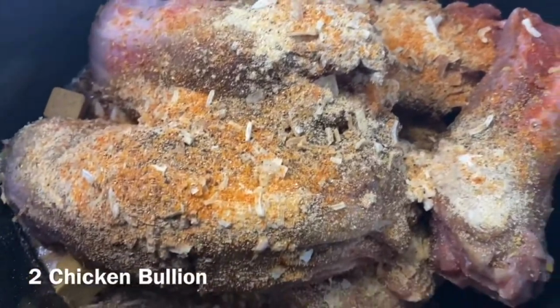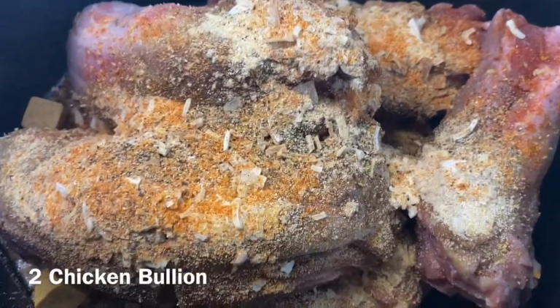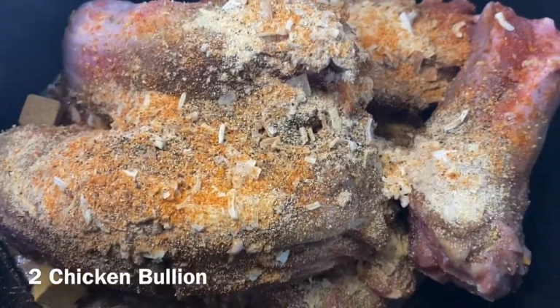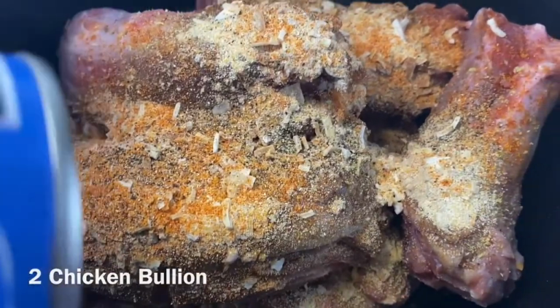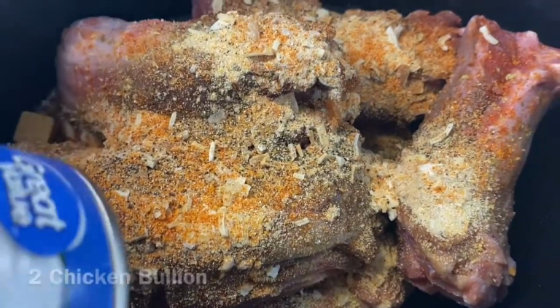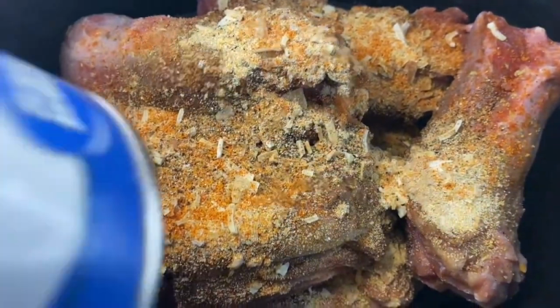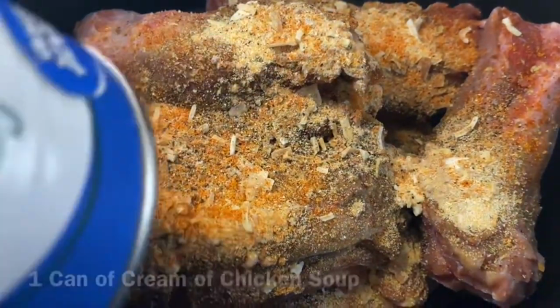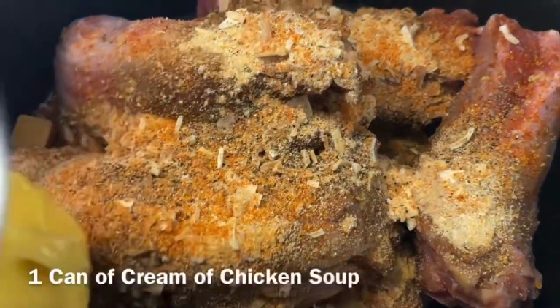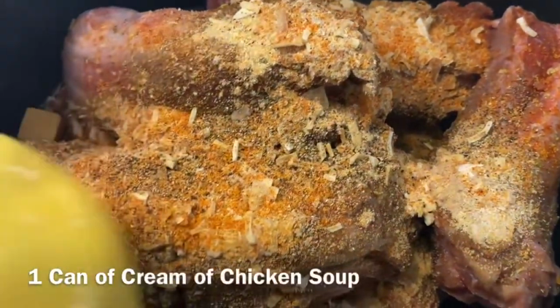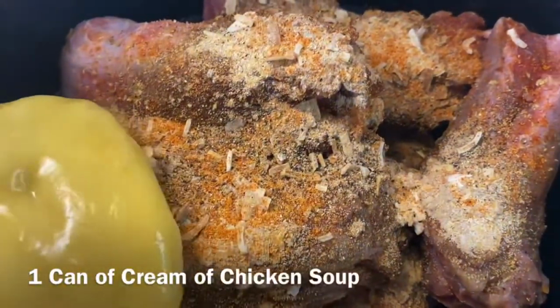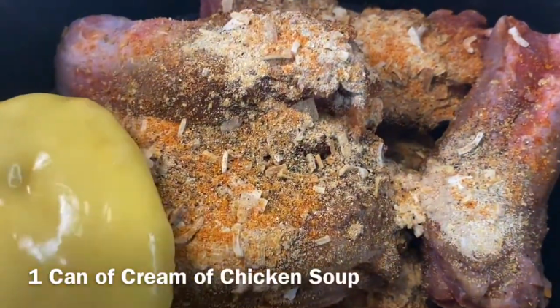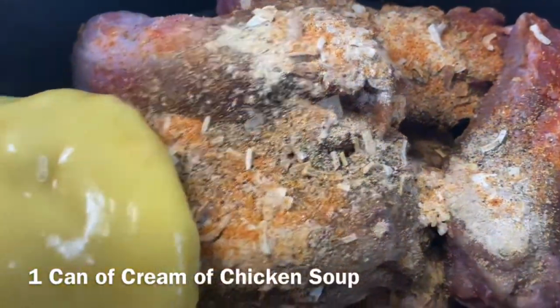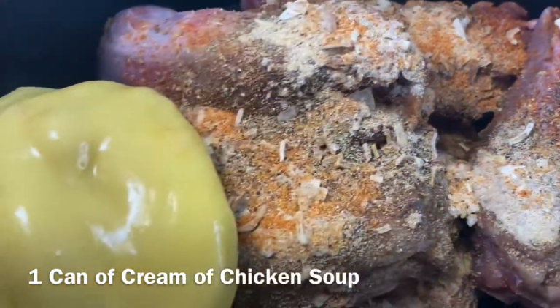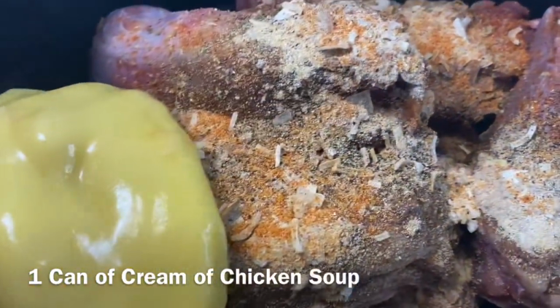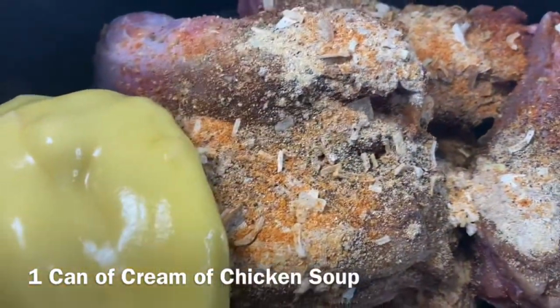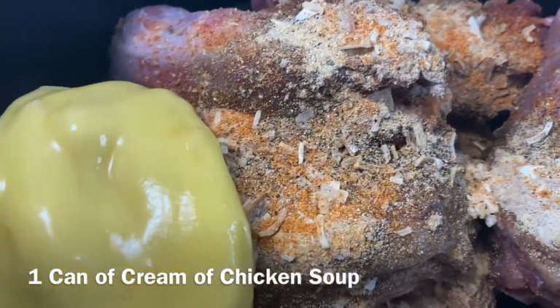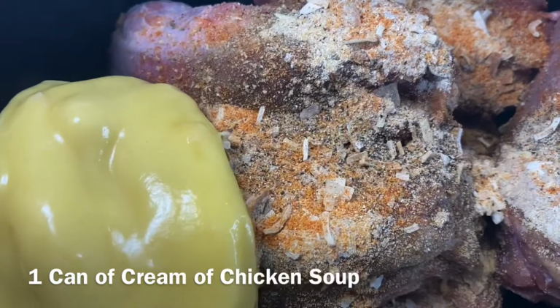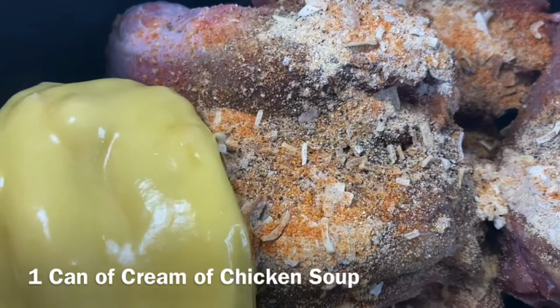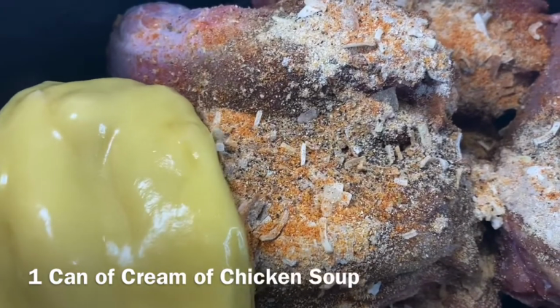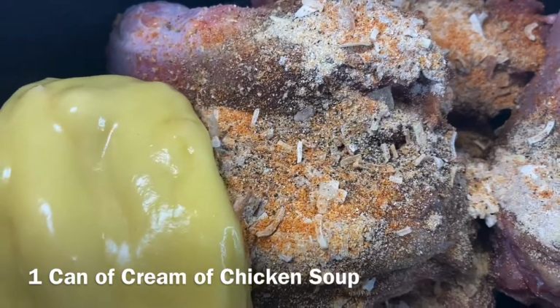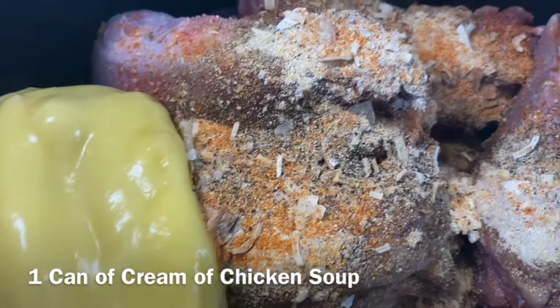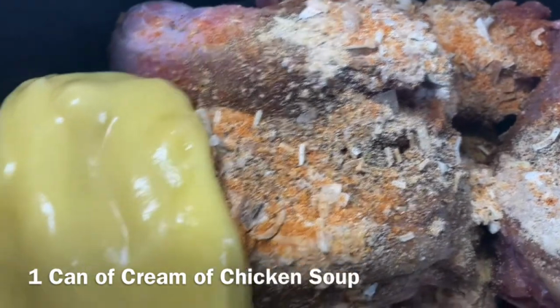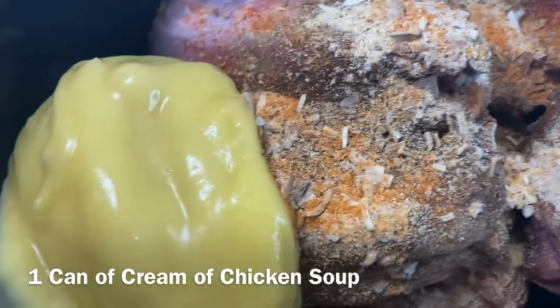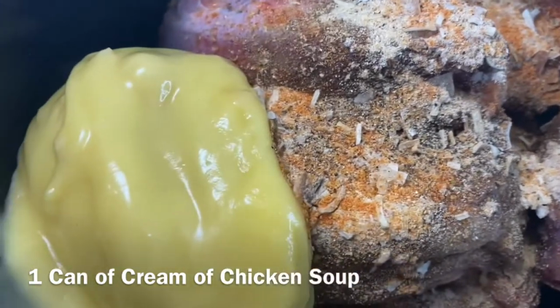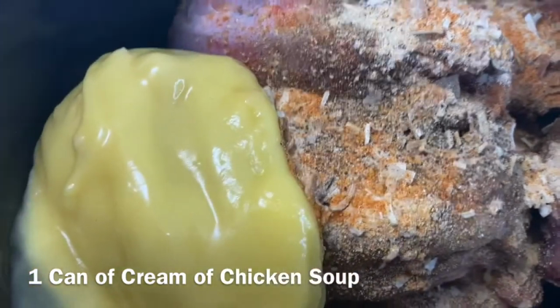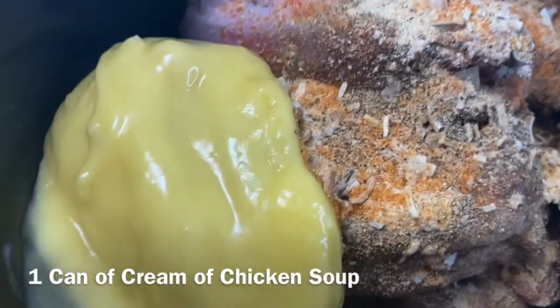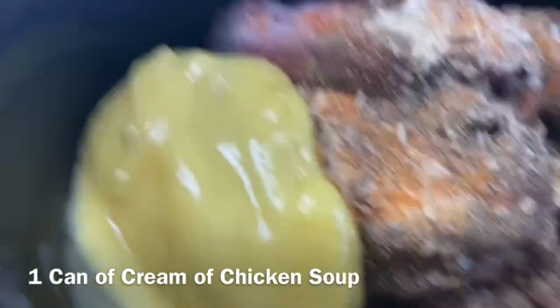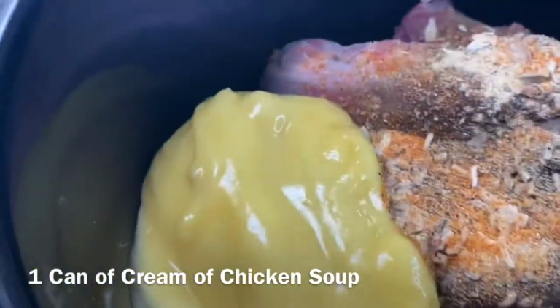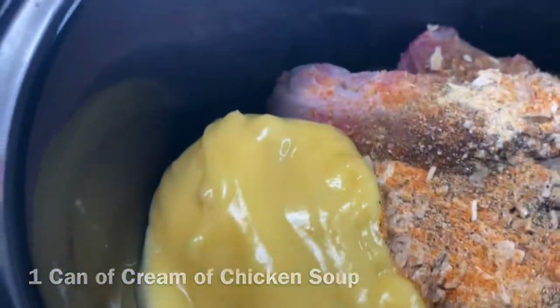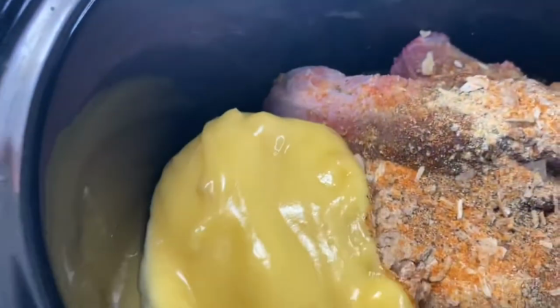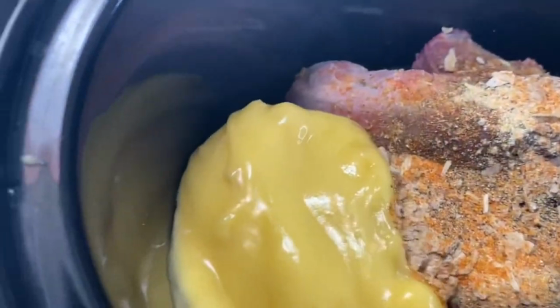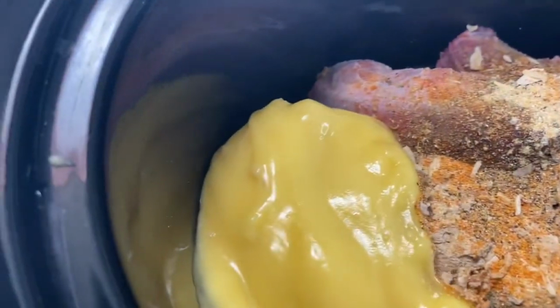After I finish seasoning the turkey necks, I'm going to cover them with the lid and cook them on high for four hours.